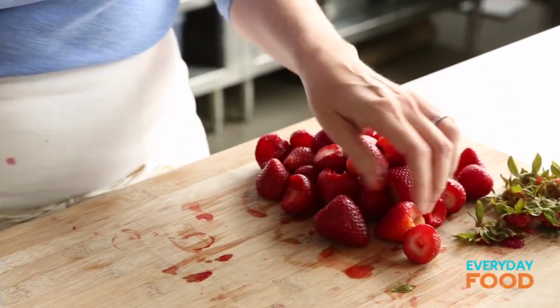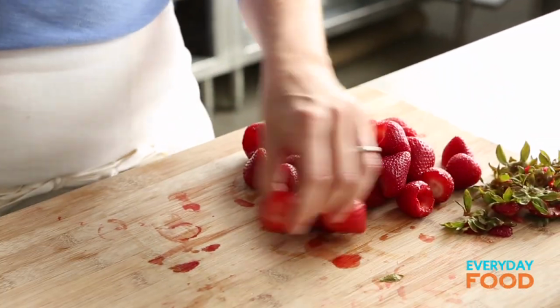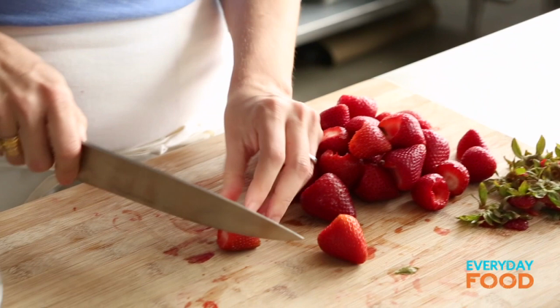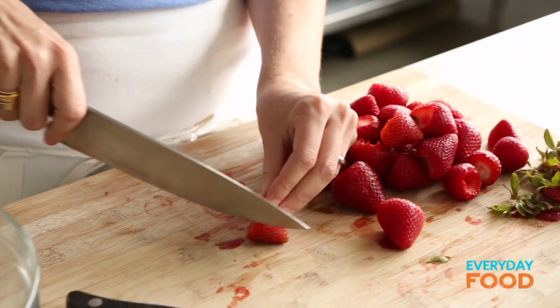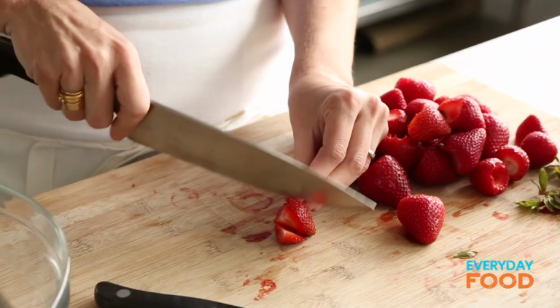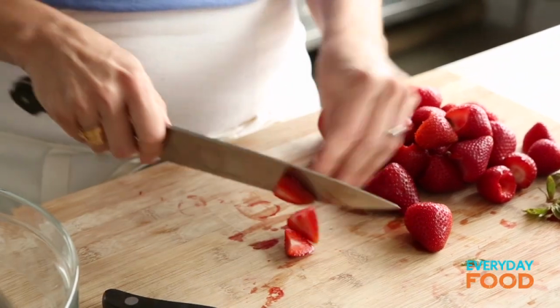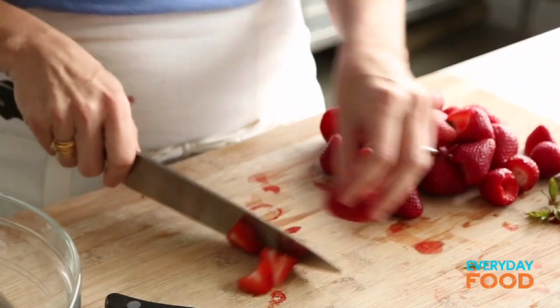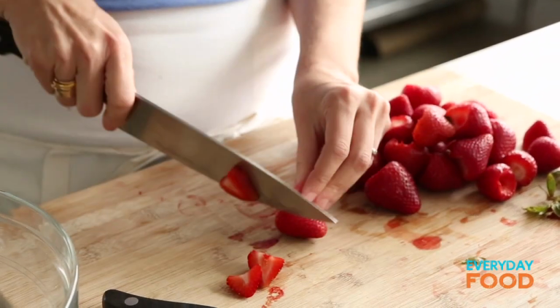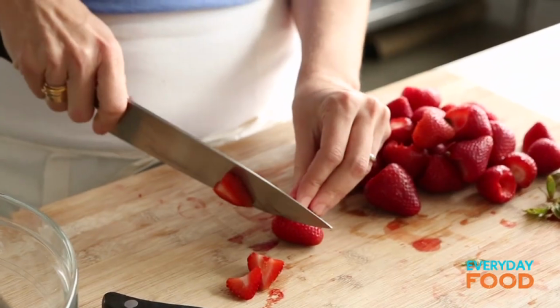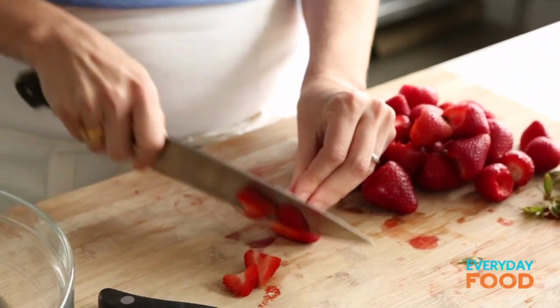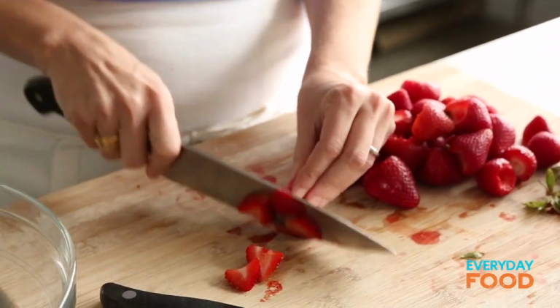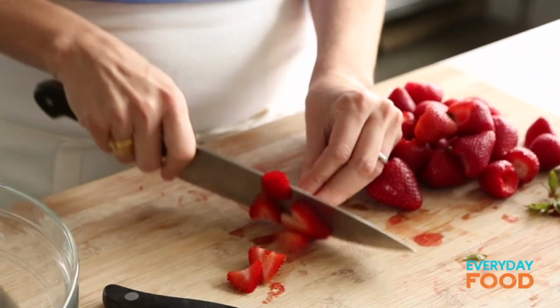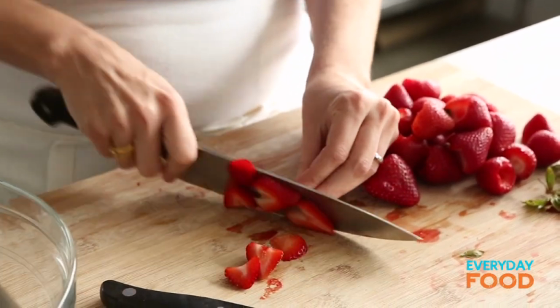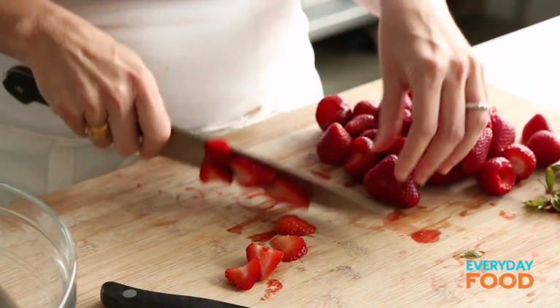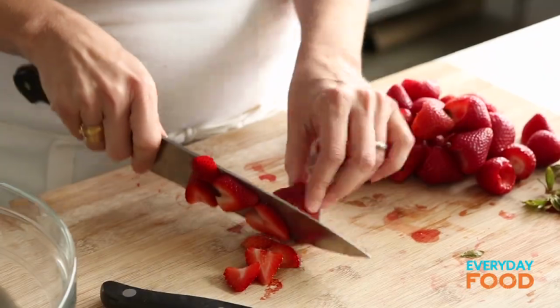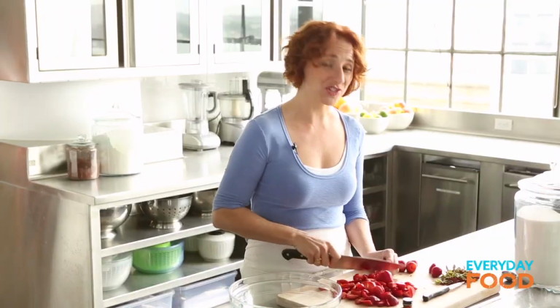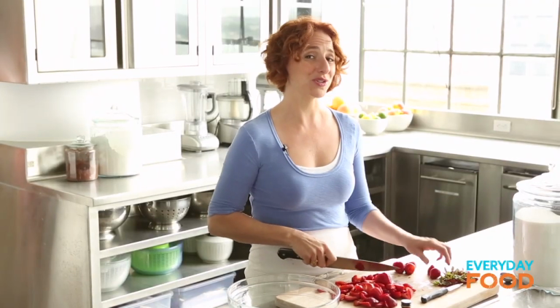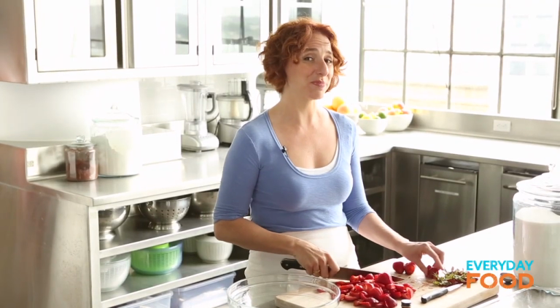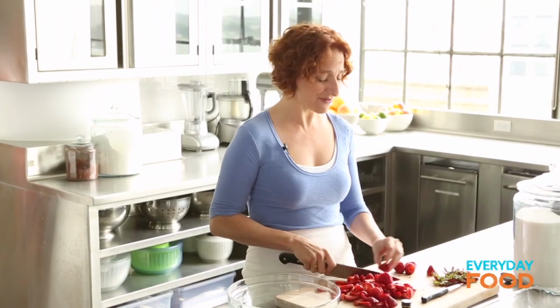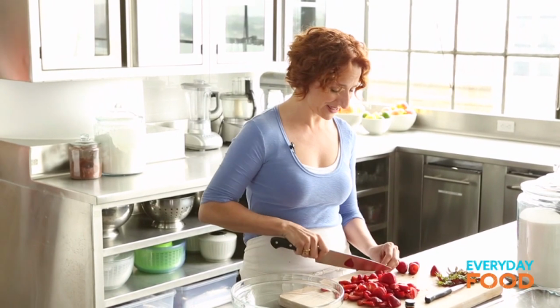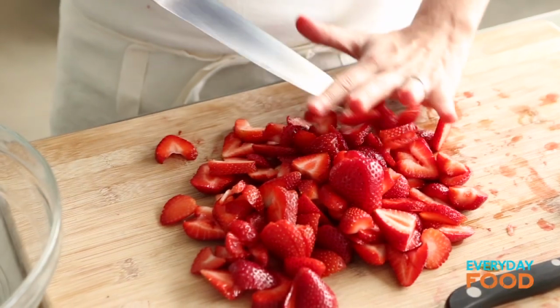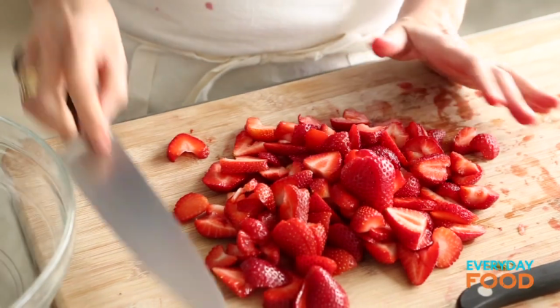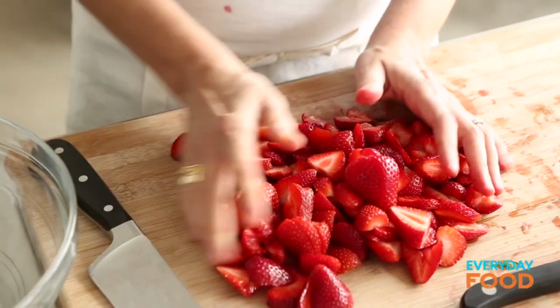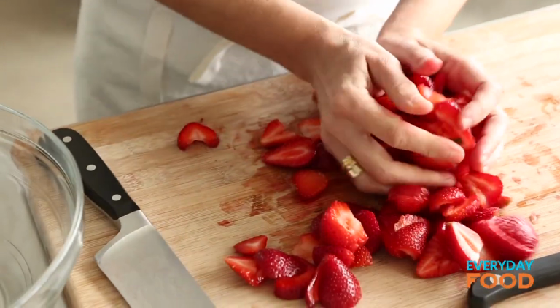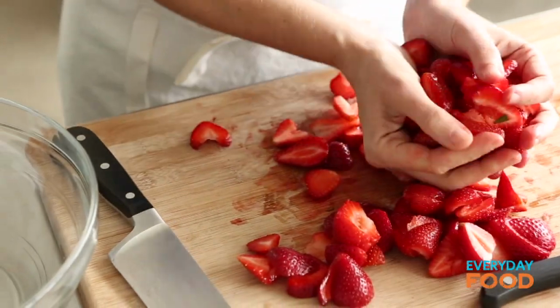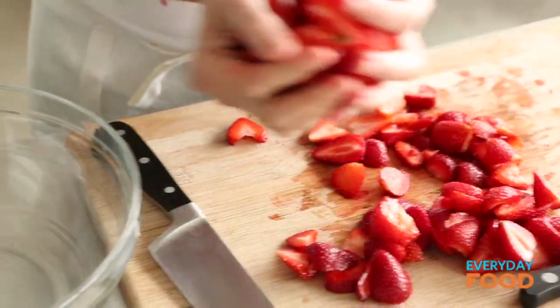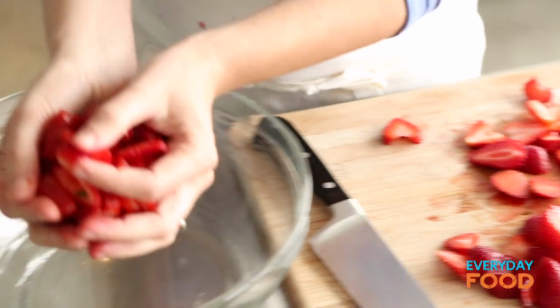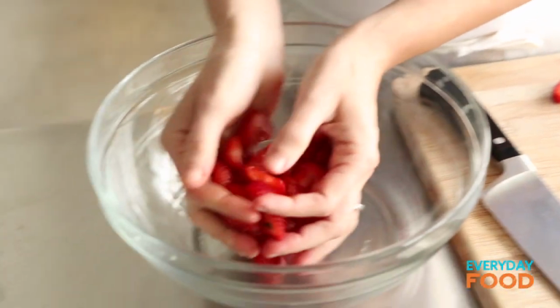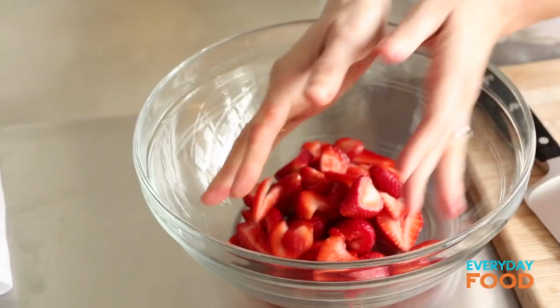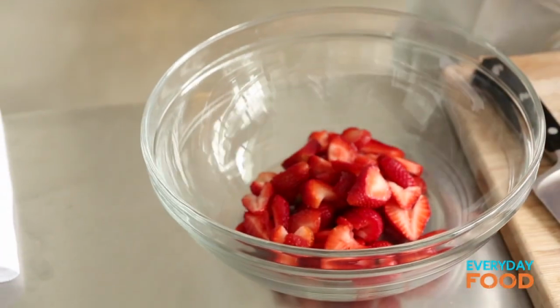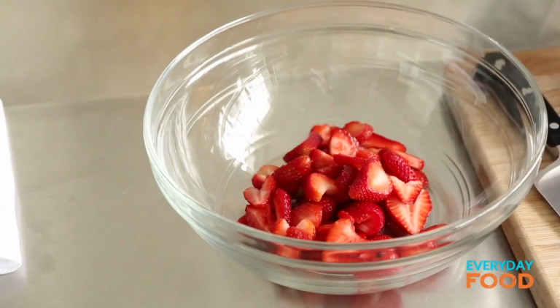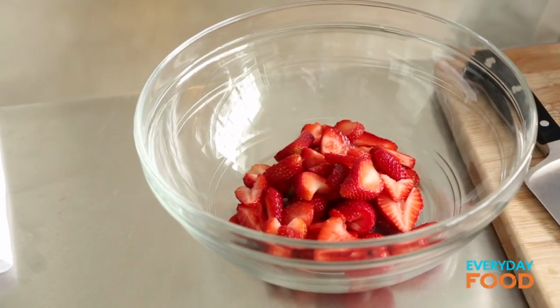Once all your strawberries are hulled, just slice them up — about a quarter of an inch. My daughter Michaela, who just turned nine, could totally do this recipe herself, I think. Depends on how old they are — if your kid's too young, you probably don't want them using a knife. Strawberries in a bowl.